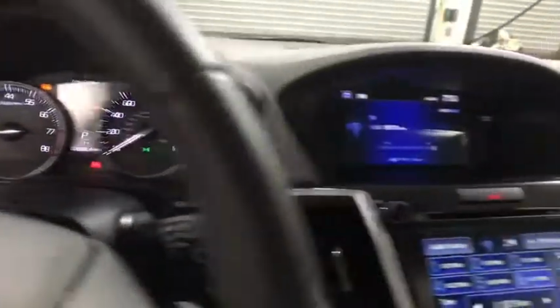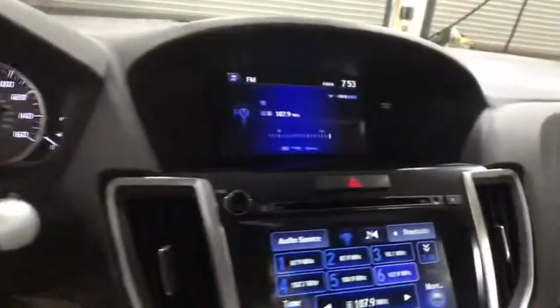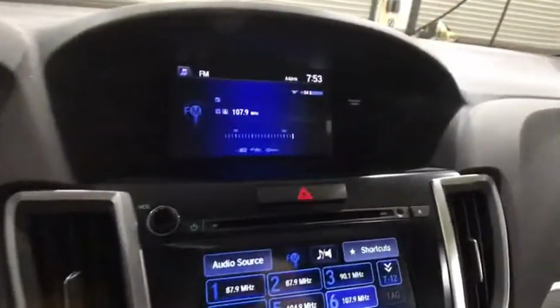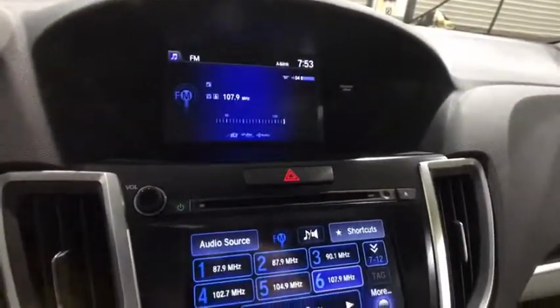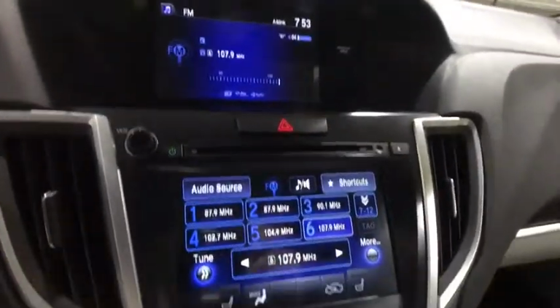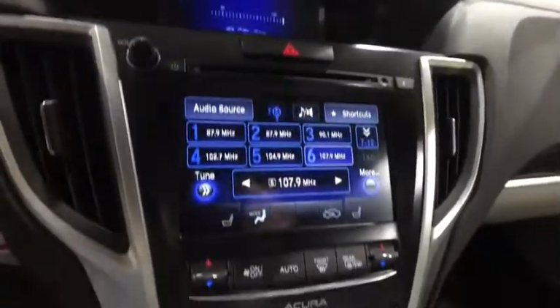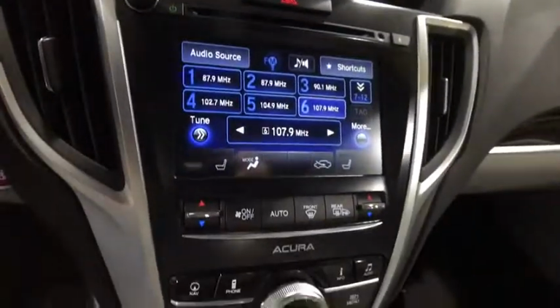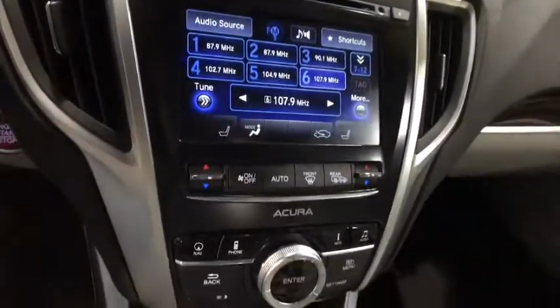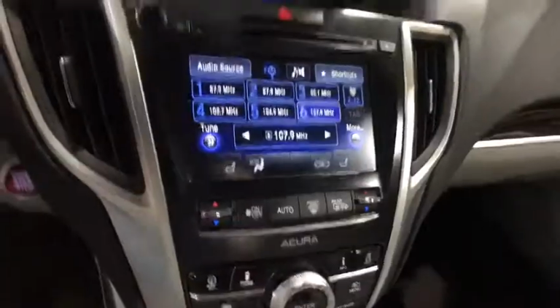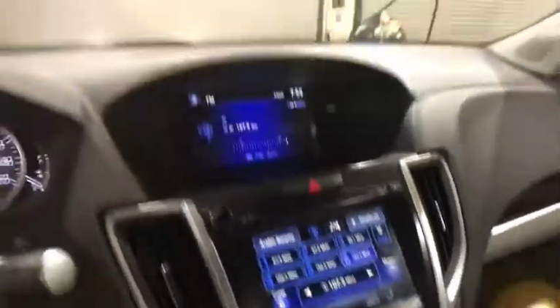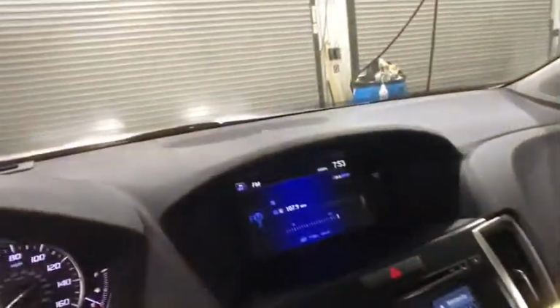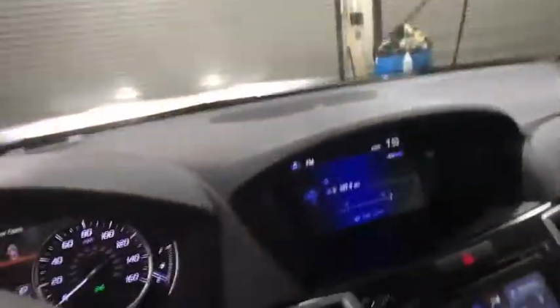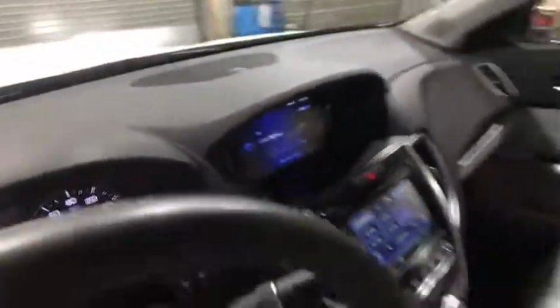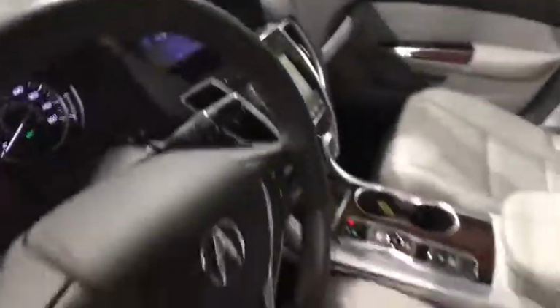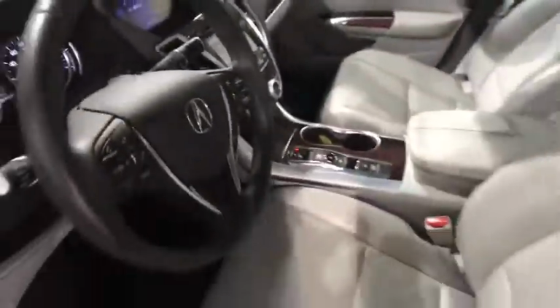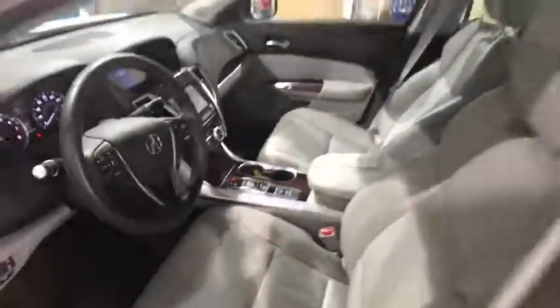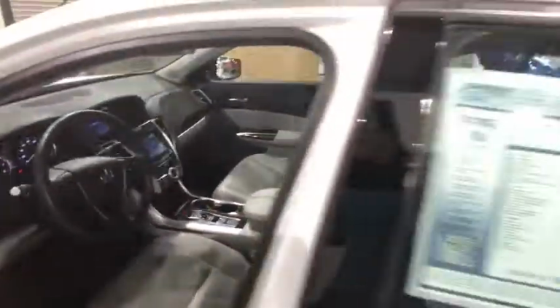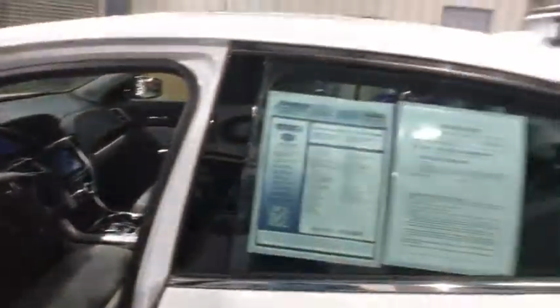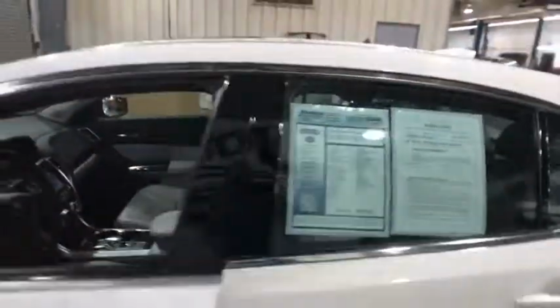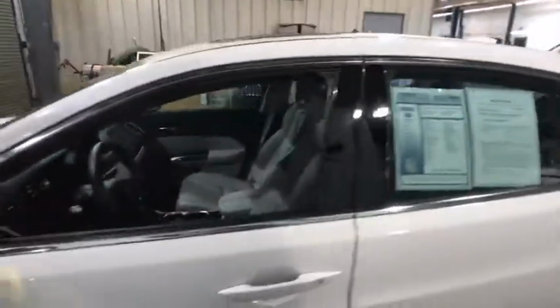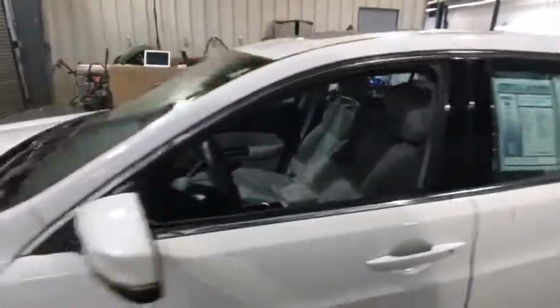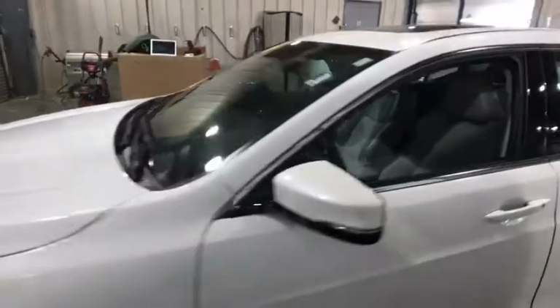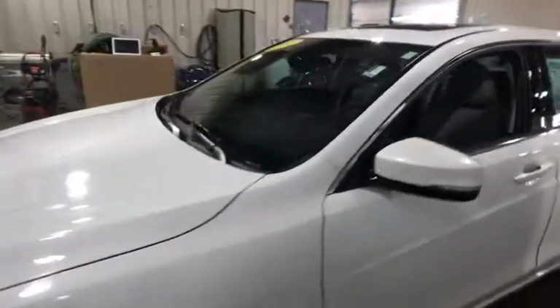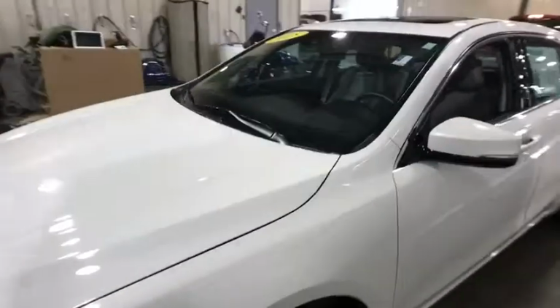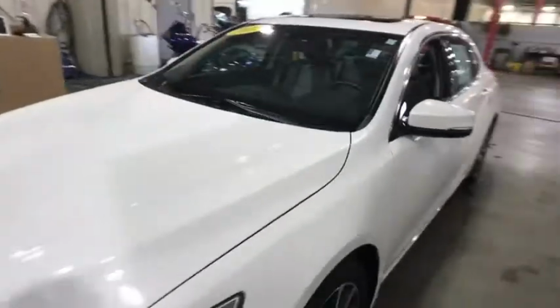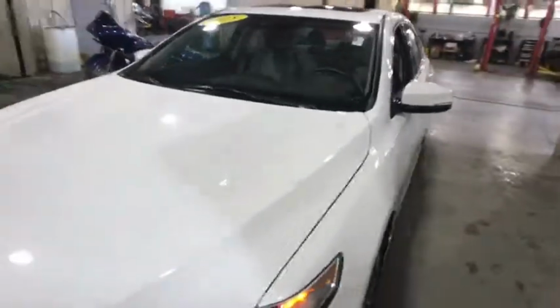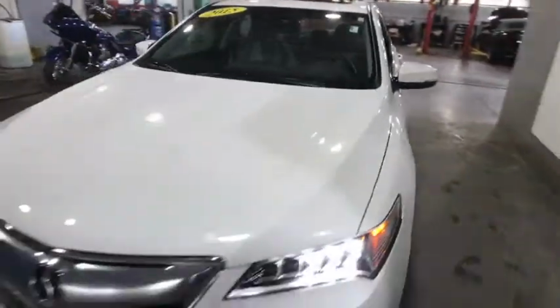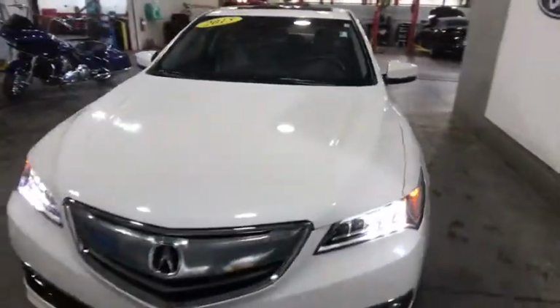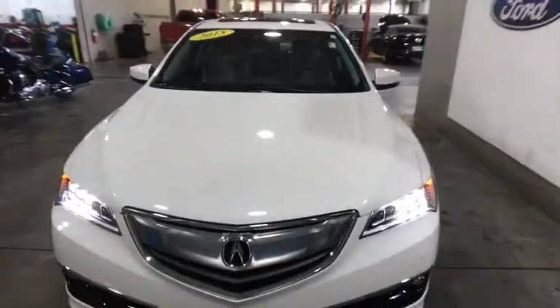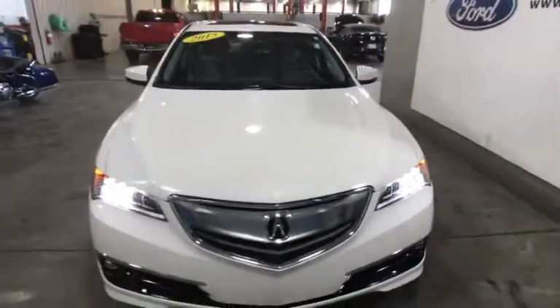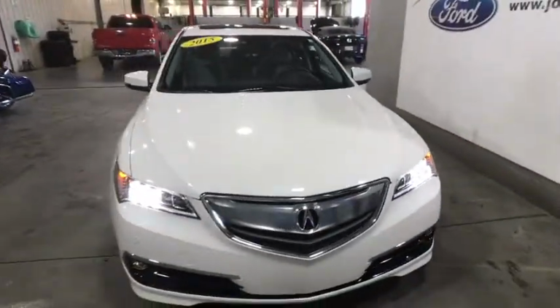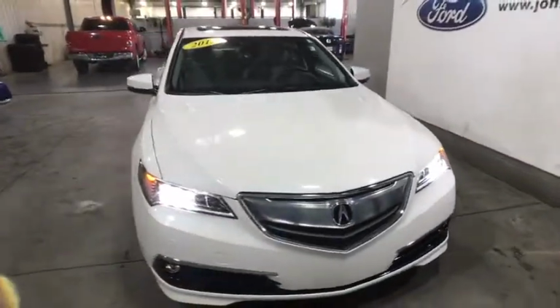Leather-wrapped steering wheel, dual airbags, Bluetooth, power steering, cruise control, four-wheel disc brakes, center armrest, security system, compass, electronic stability control, fog lights, power windows.